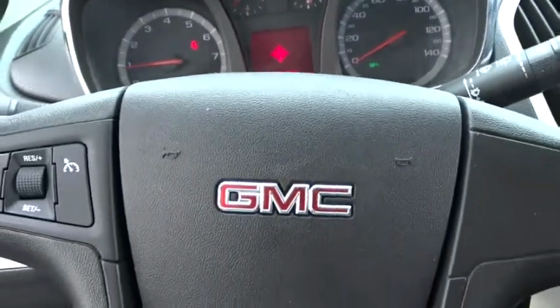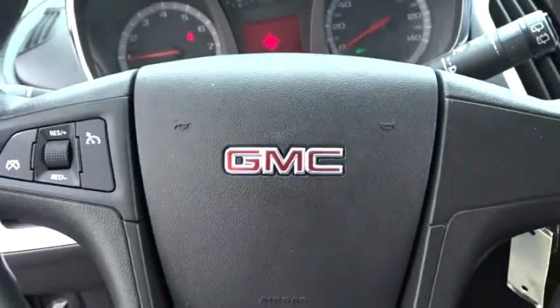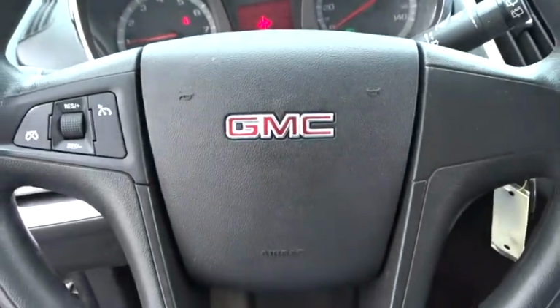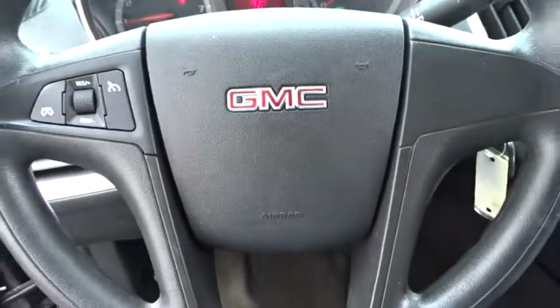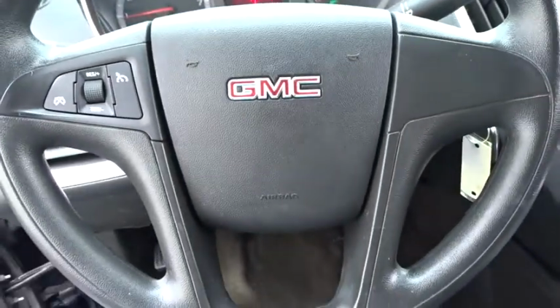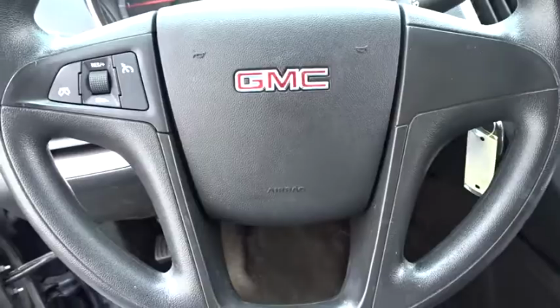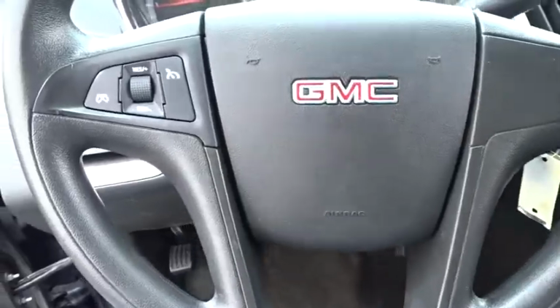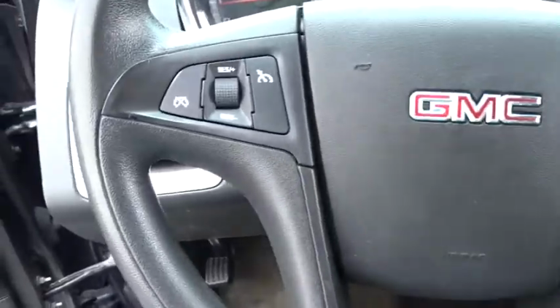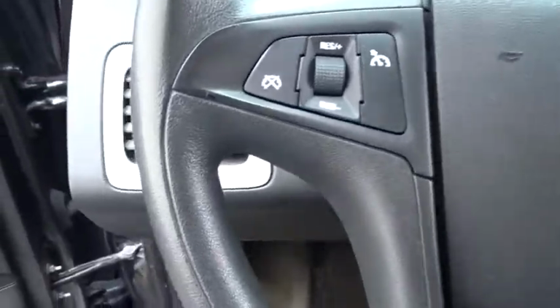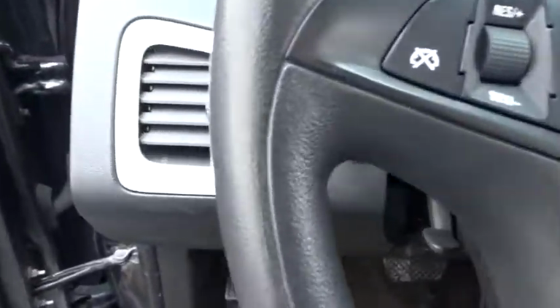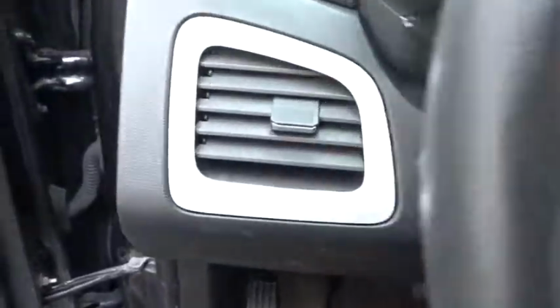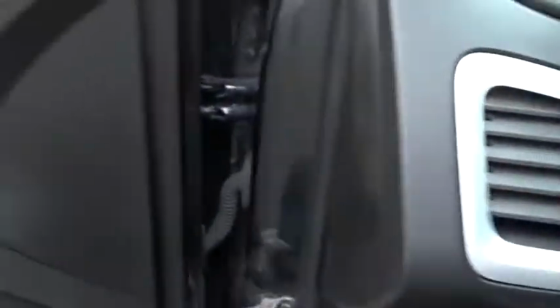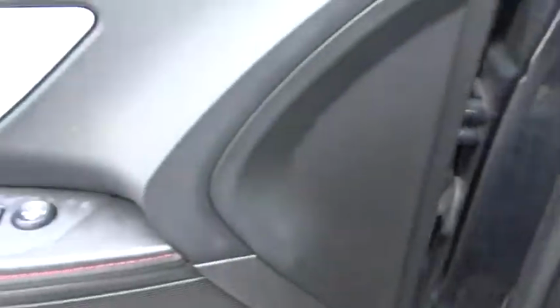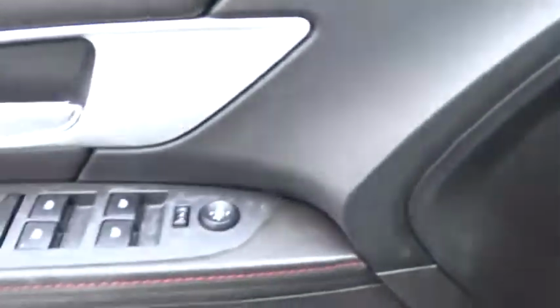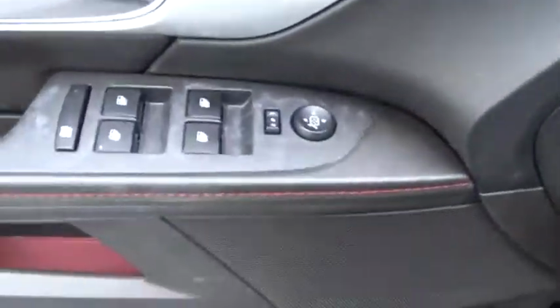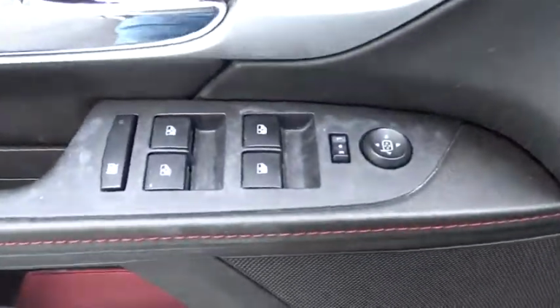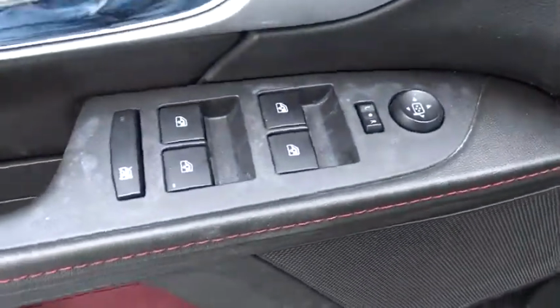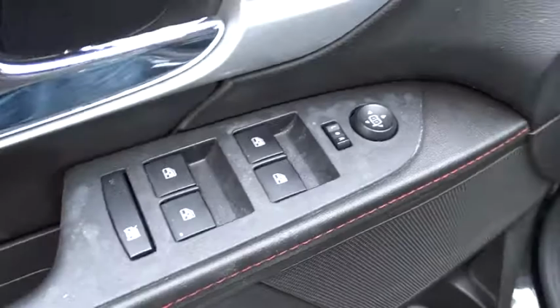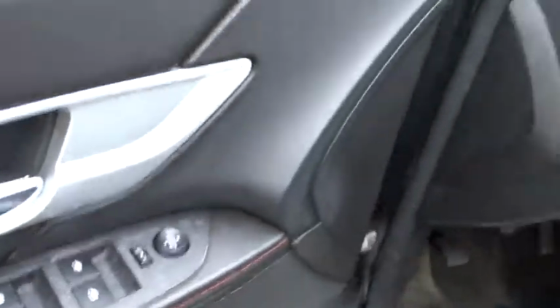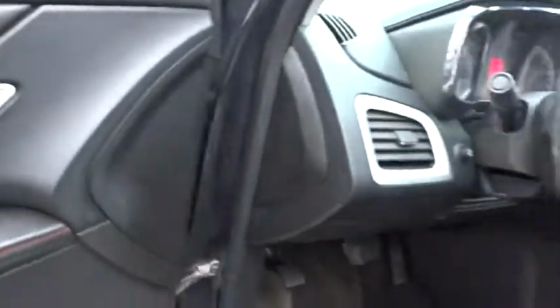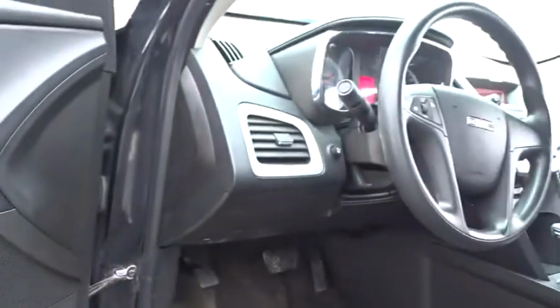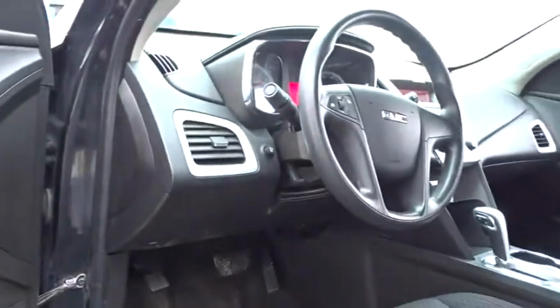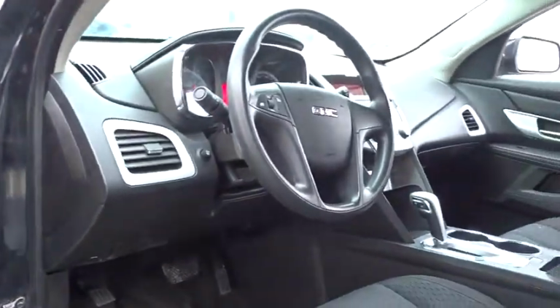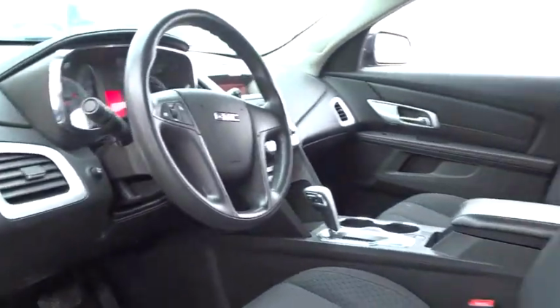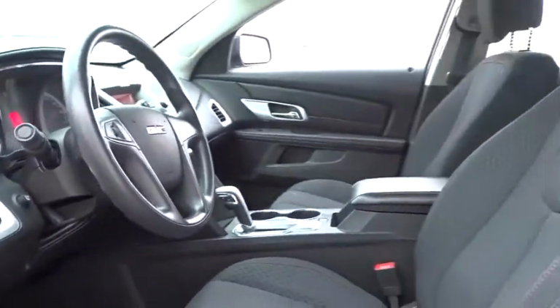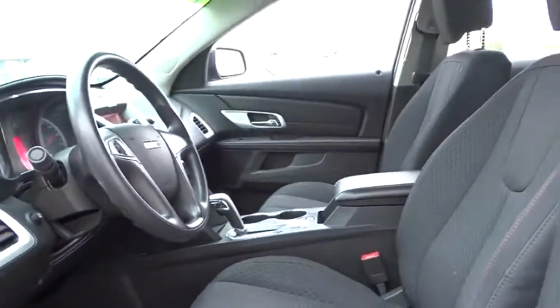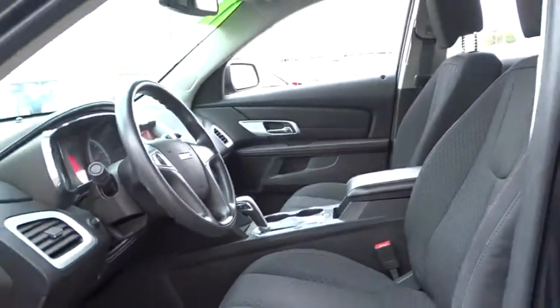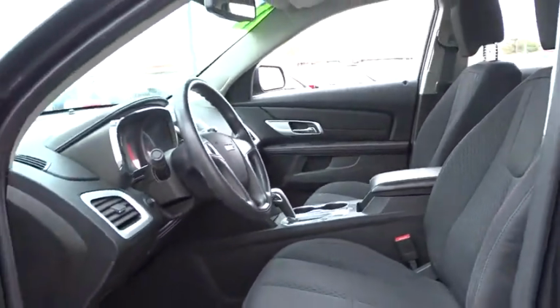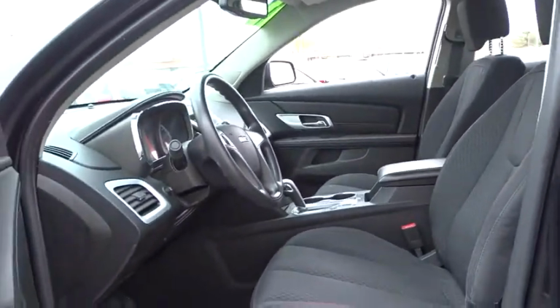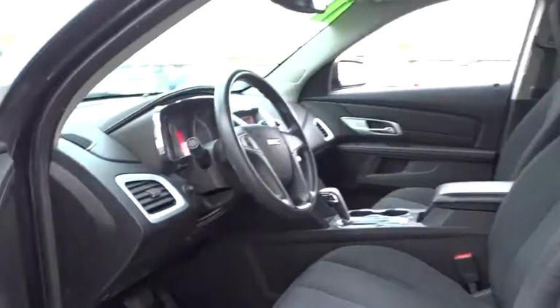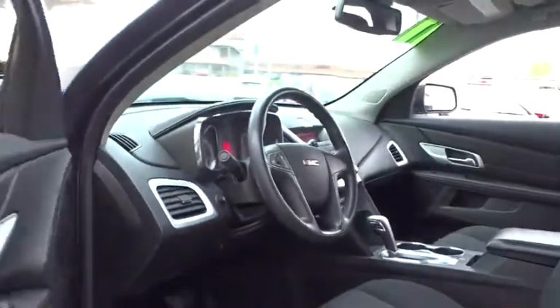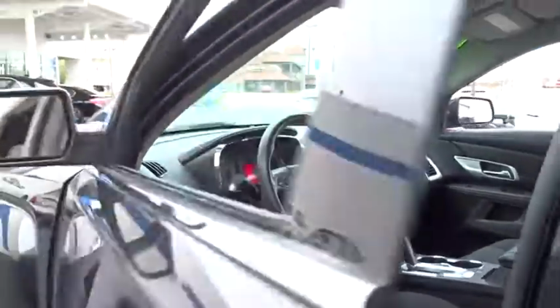Front-wheel drive, rear defrost, AM-FM stereo radio, CD player, MP3 player, bucket seat, trip computer. This vehicle is CARFAX certified, one owner, and qualifies for CARFAX's buyback guarantee.